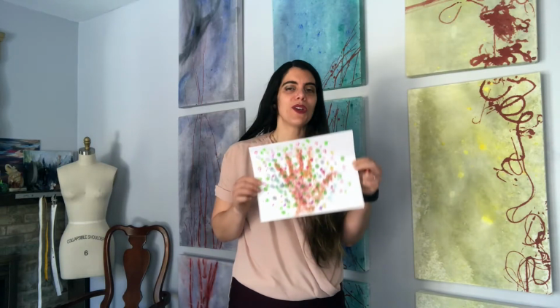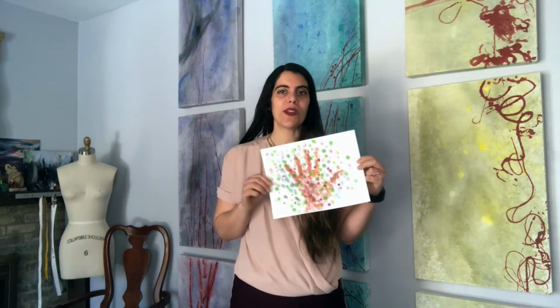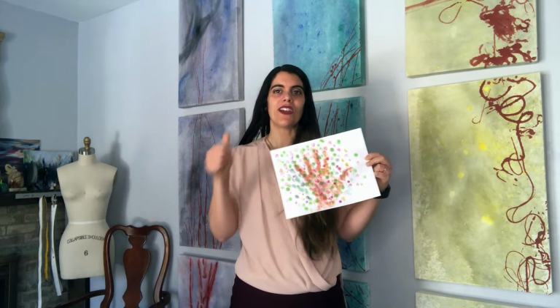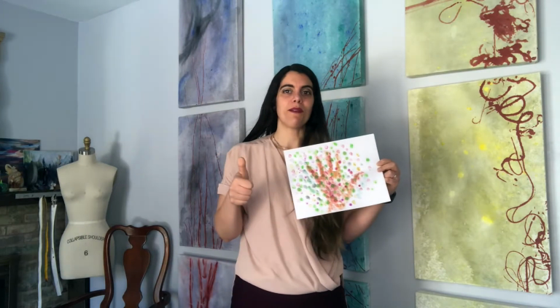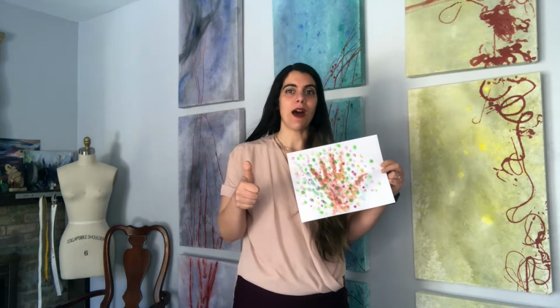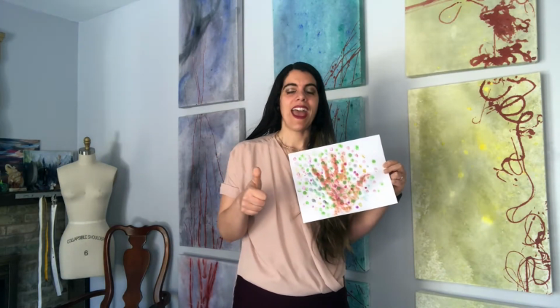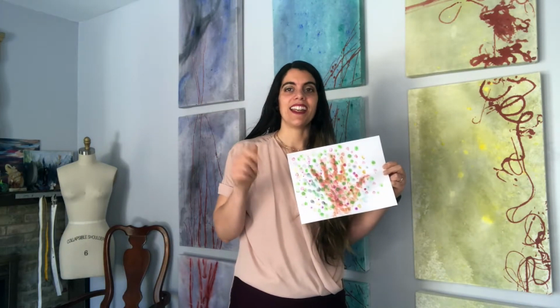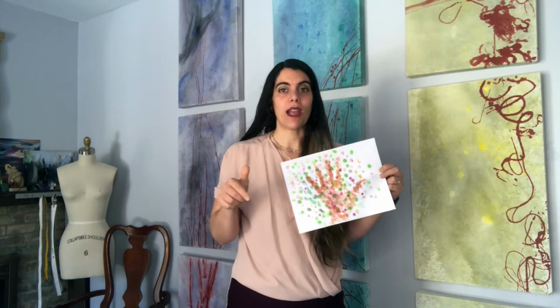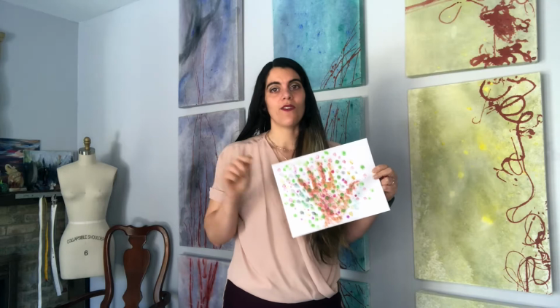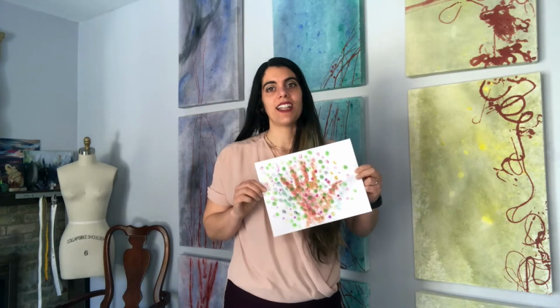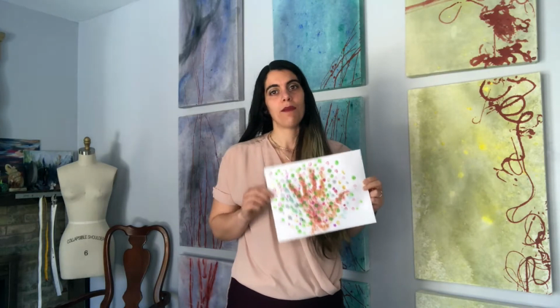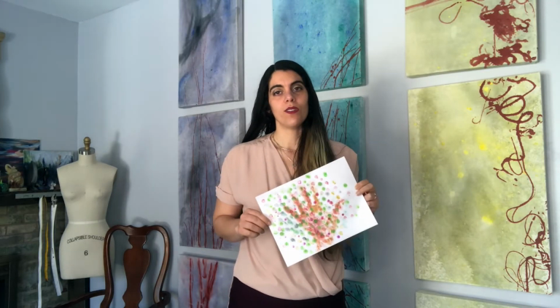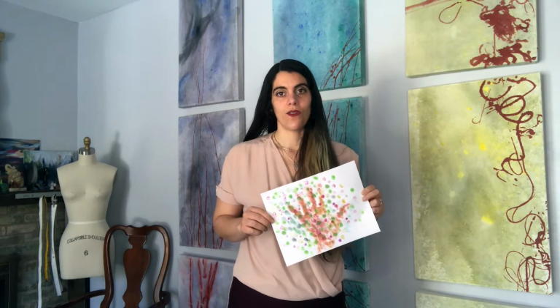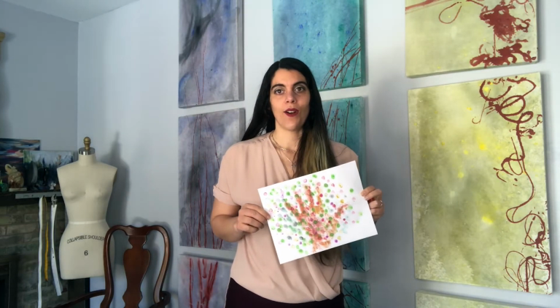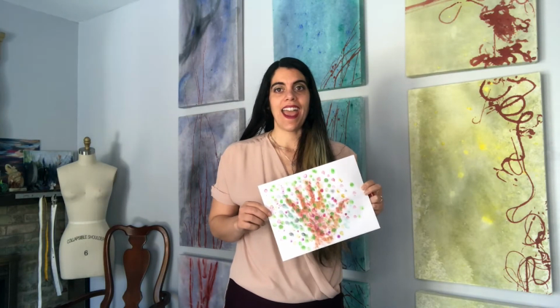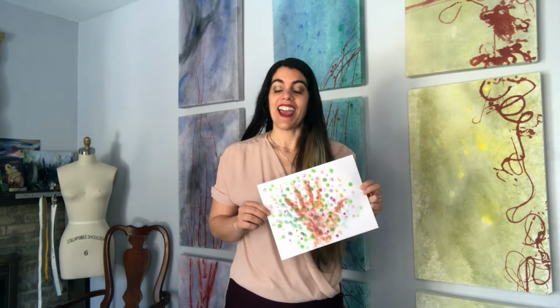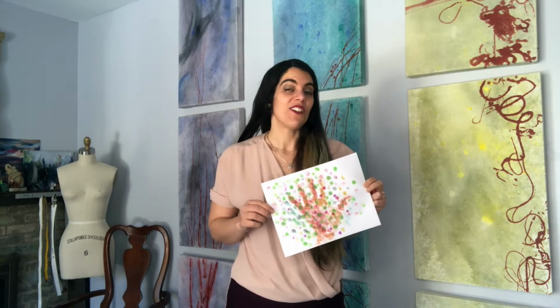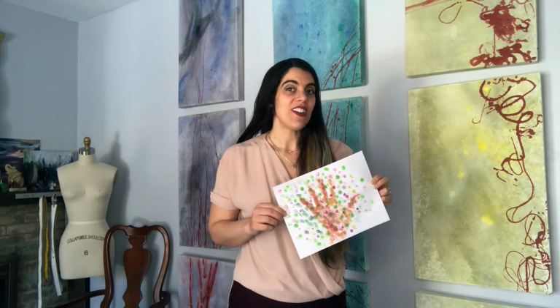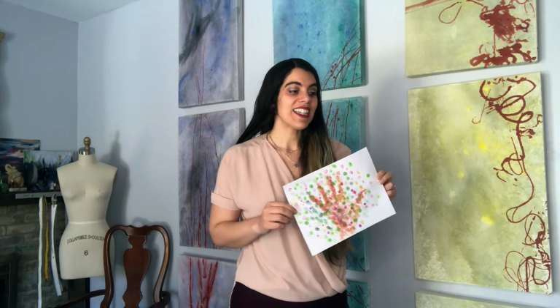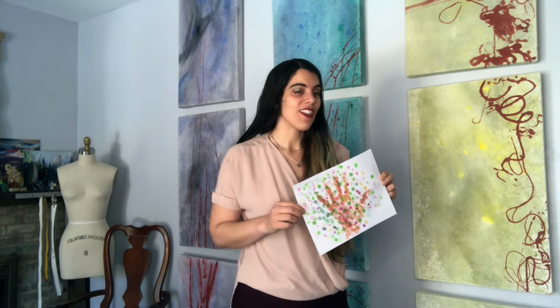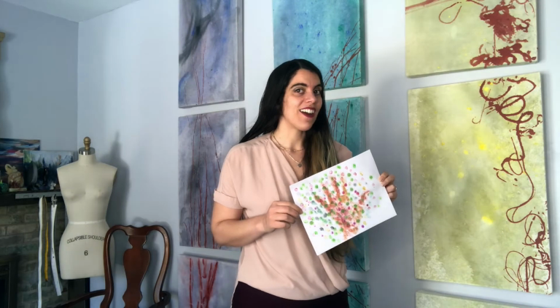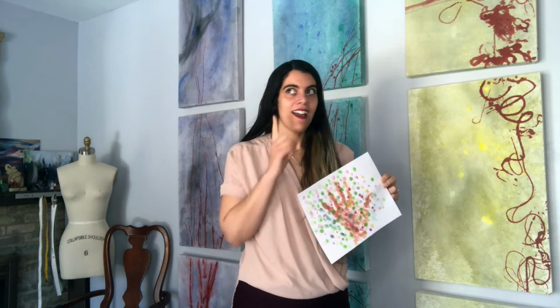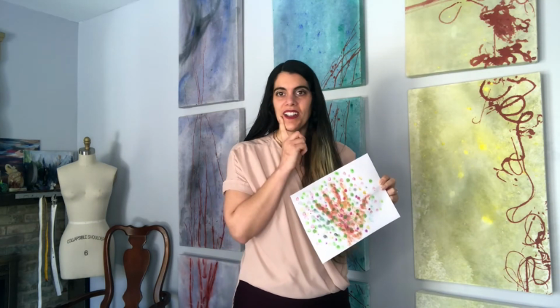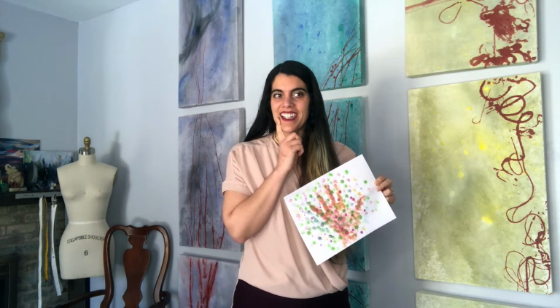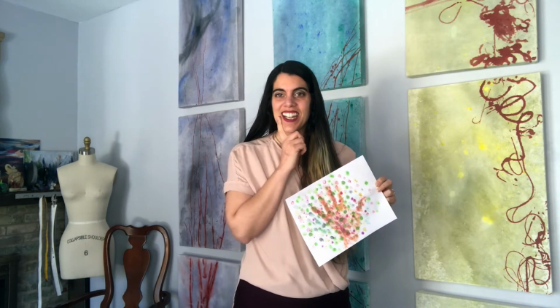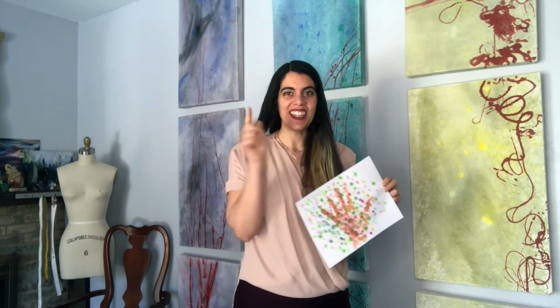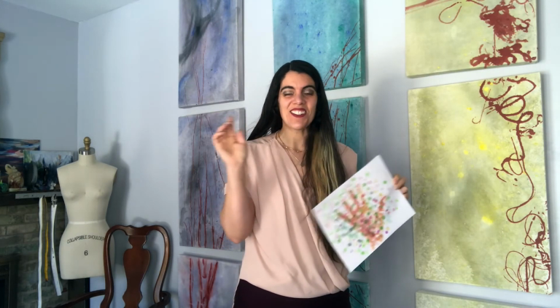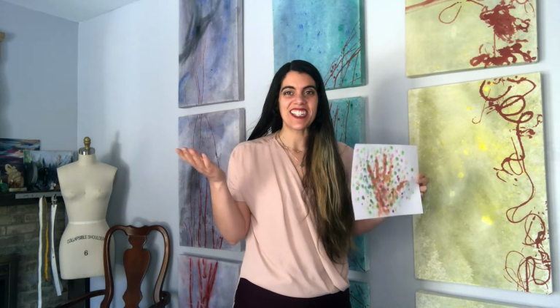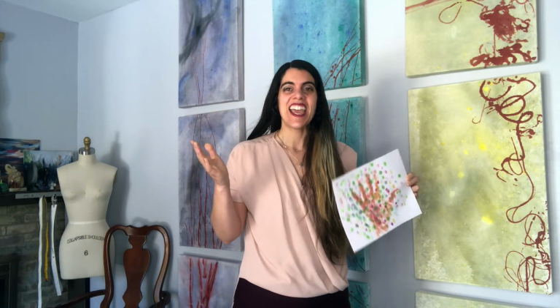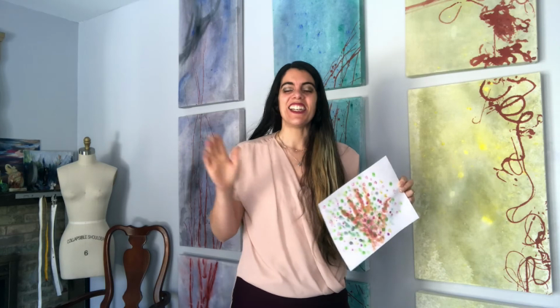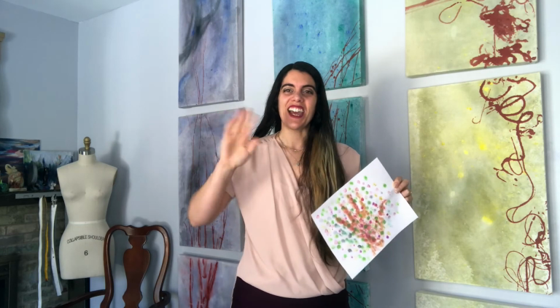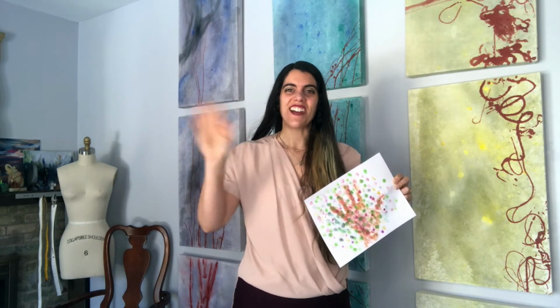If you enjoyed this video, give it a thumbs up and hit subscribe so you get notified every time the library posts a new video. I look forward to seeing you next time for the letter — what letter is next? Tell me in the comments what letter is next. See you next time! Bye friends.